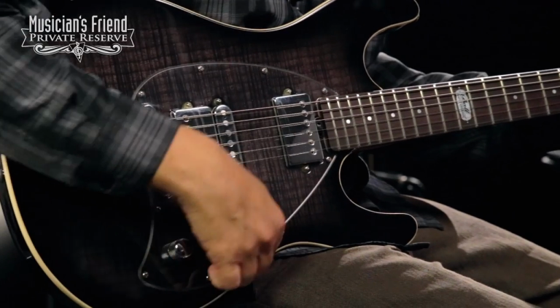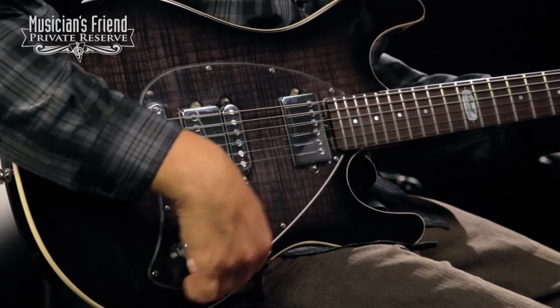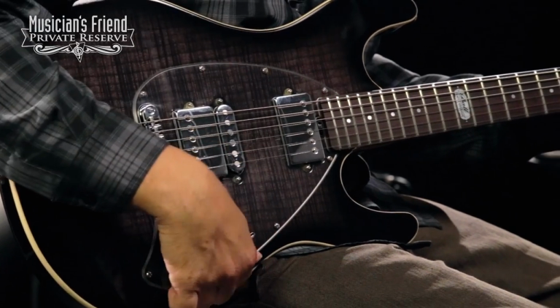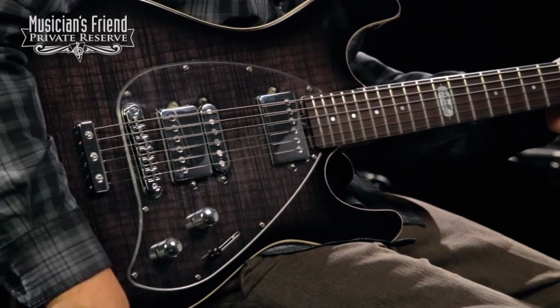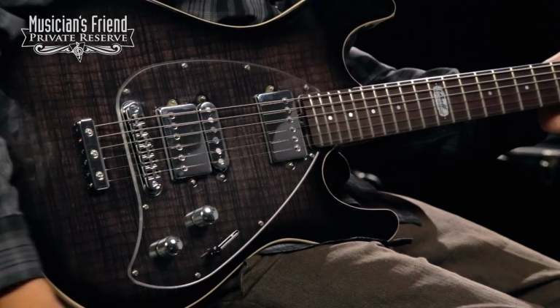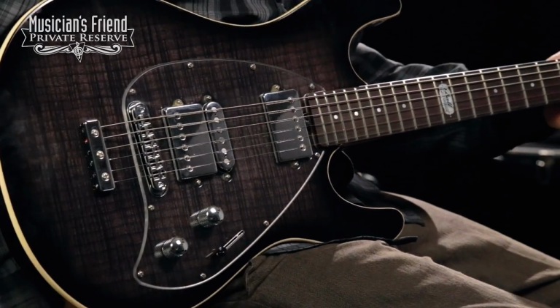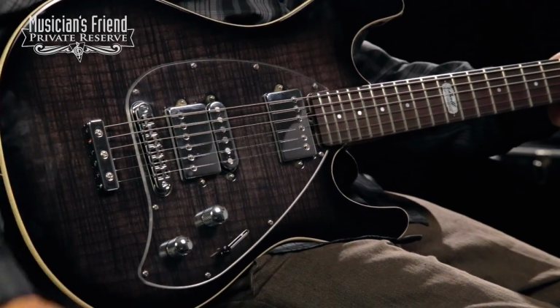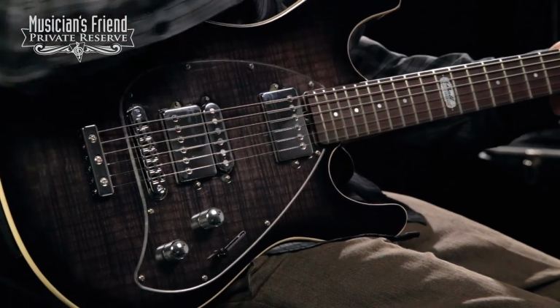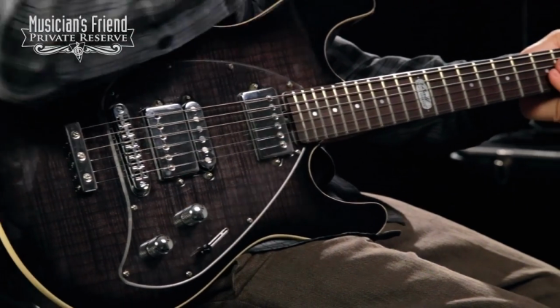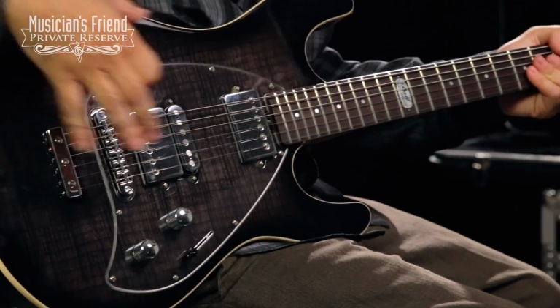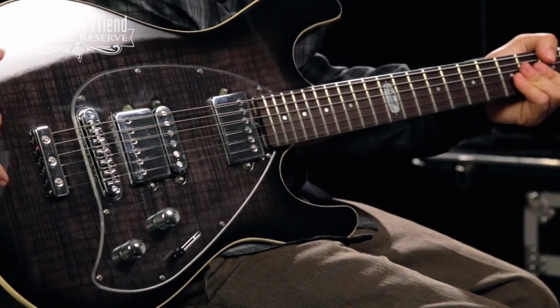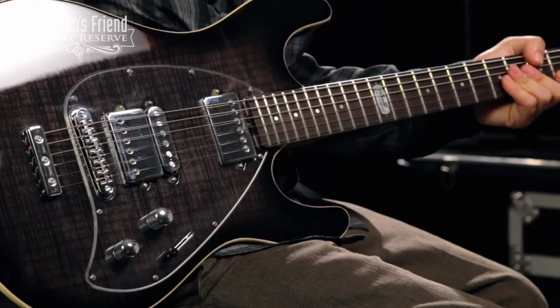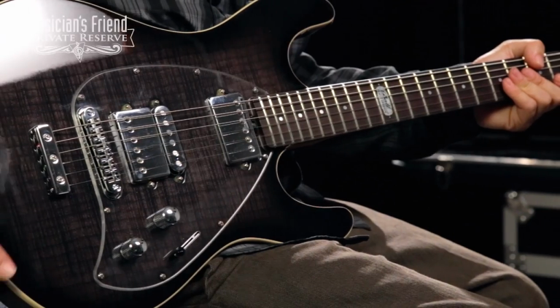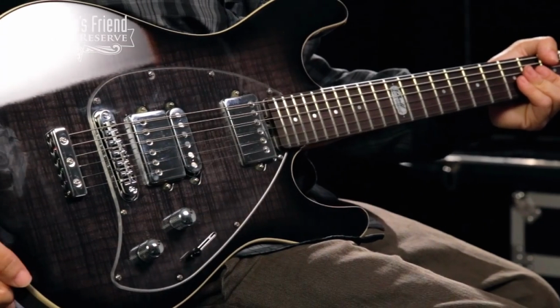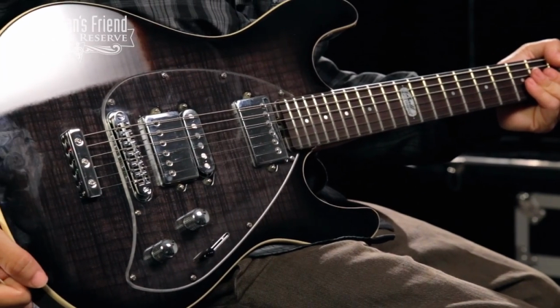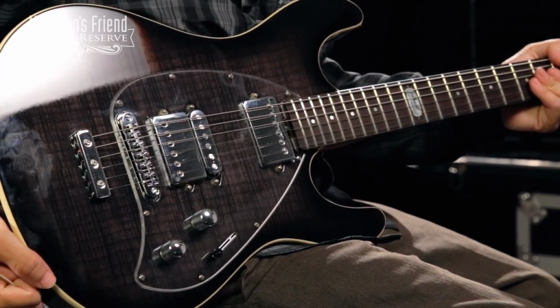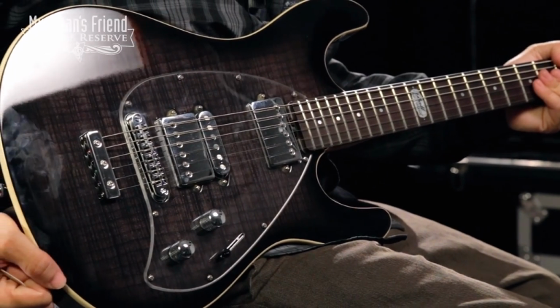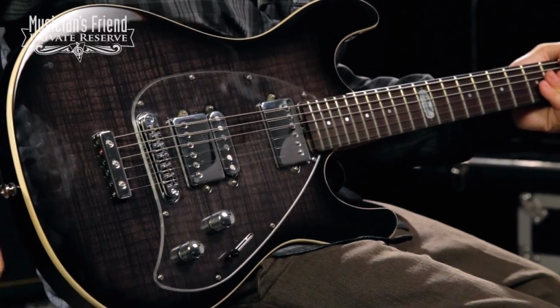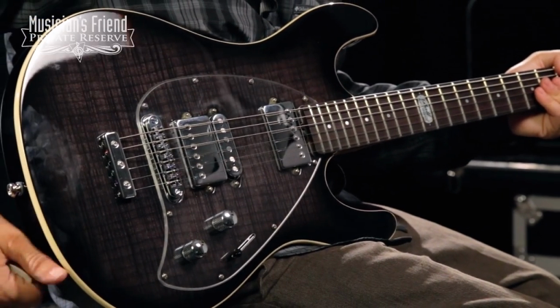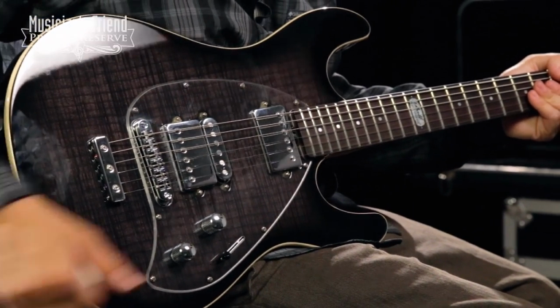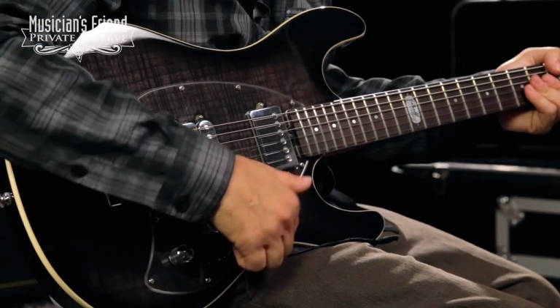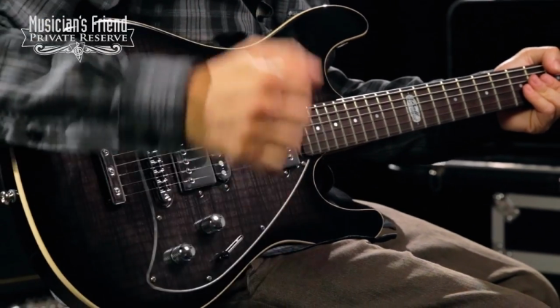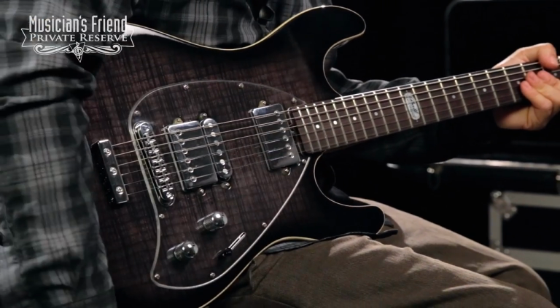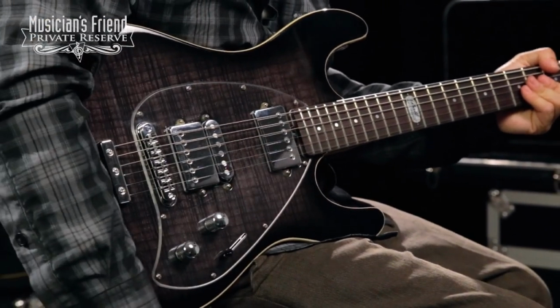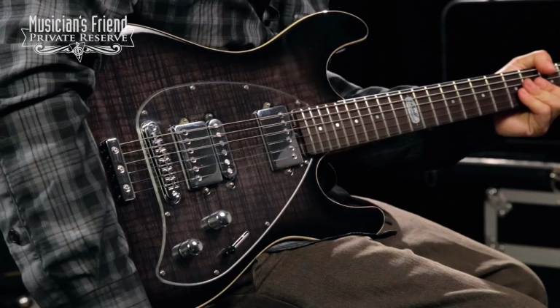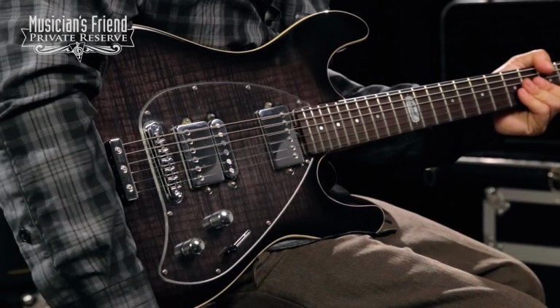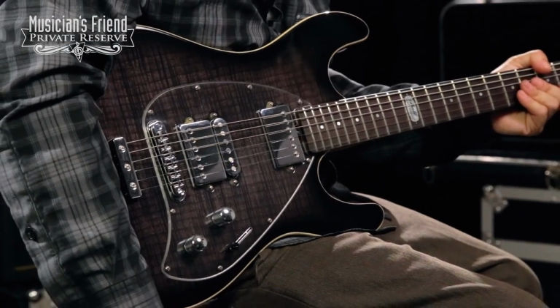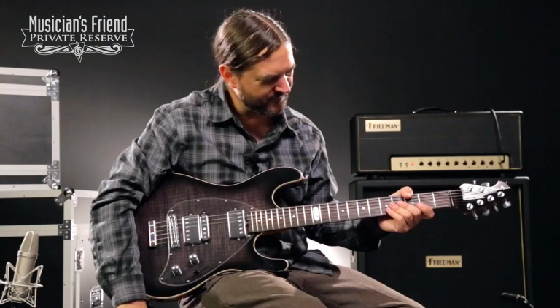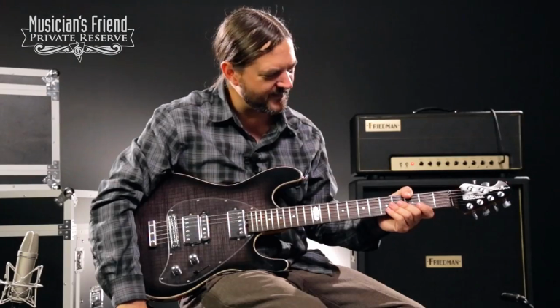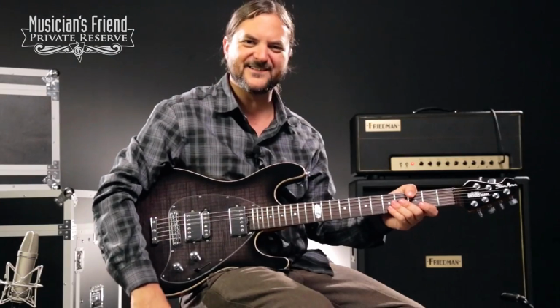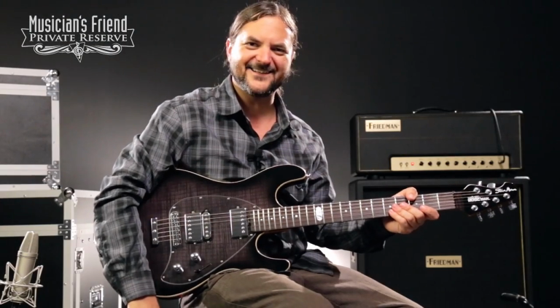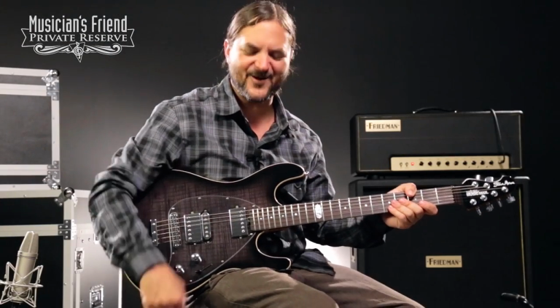You have a five-way switch for those, and a beautiful flame top on this one with a poplar body, and then you have a clear pick guard so you can see the top. So let's play this thing. Here we go.